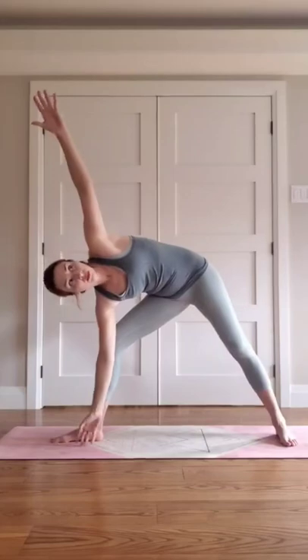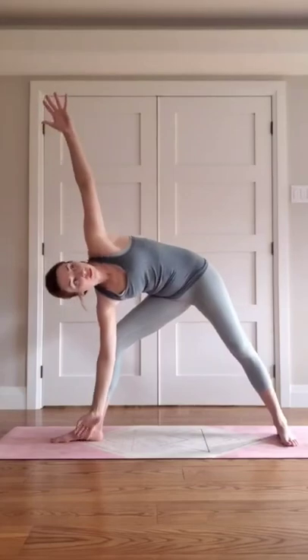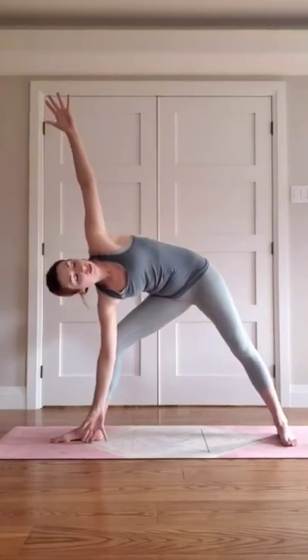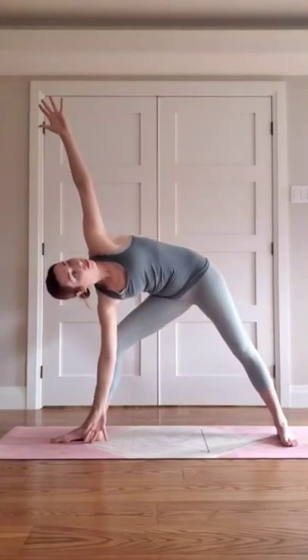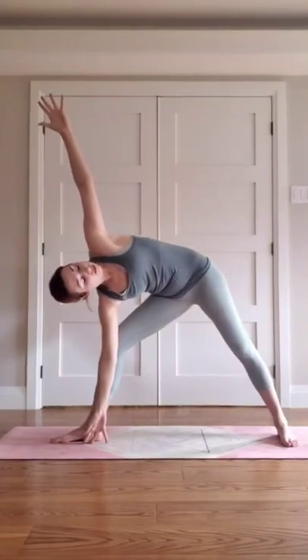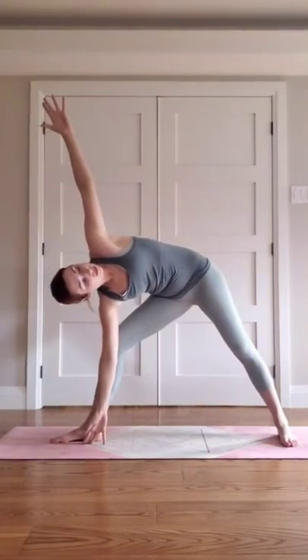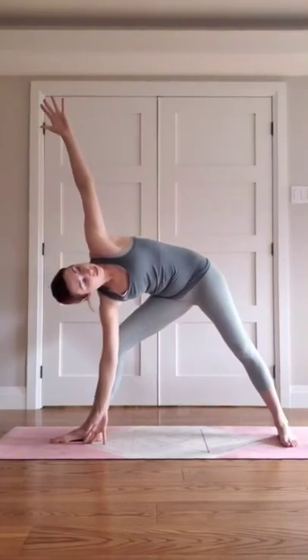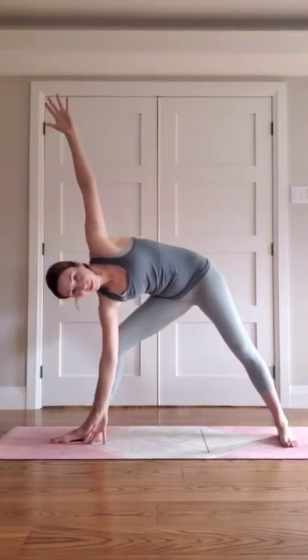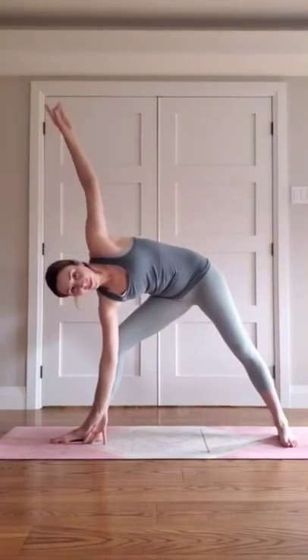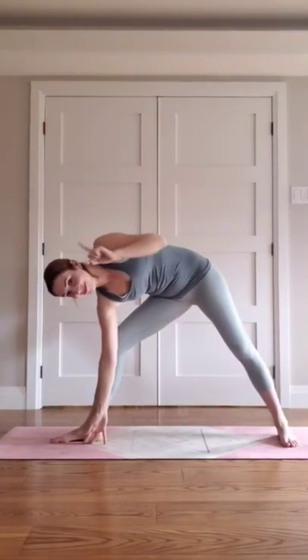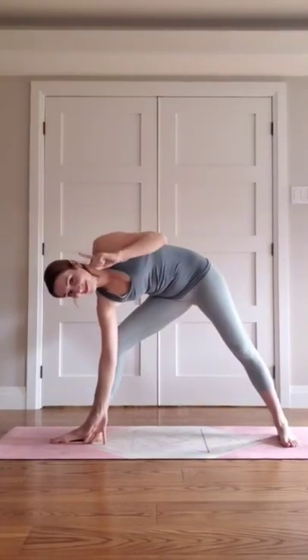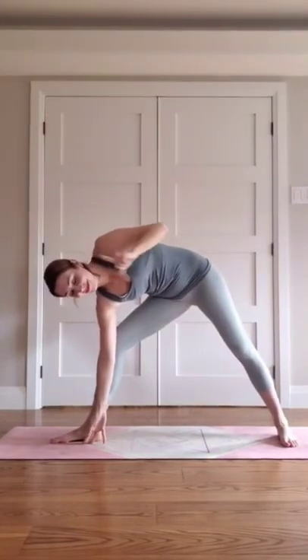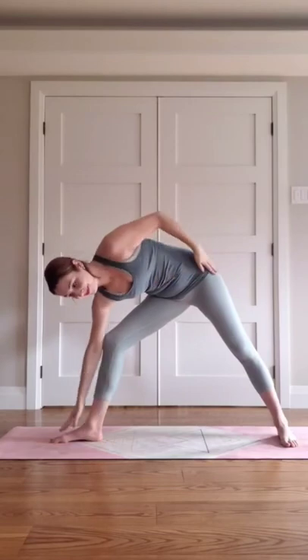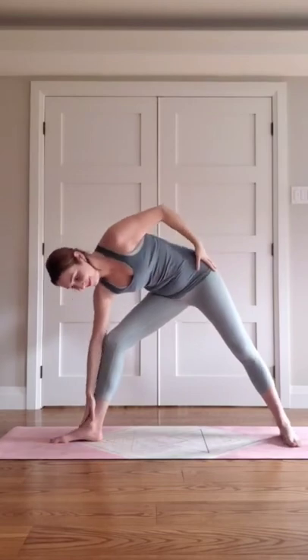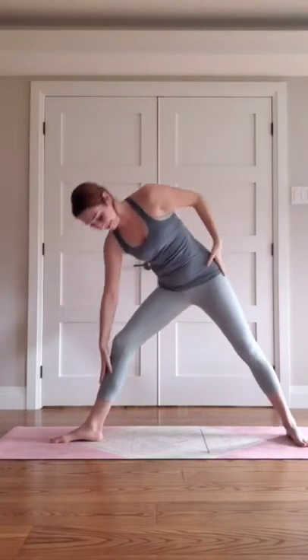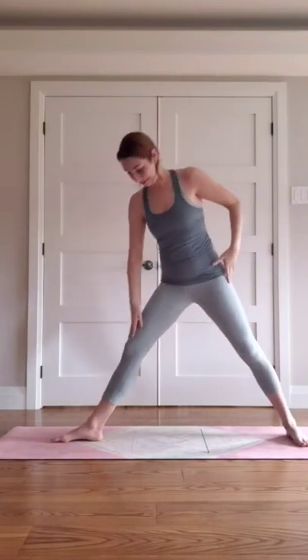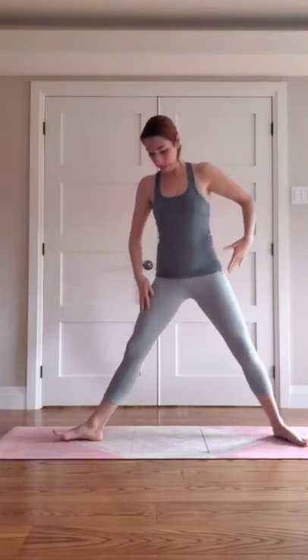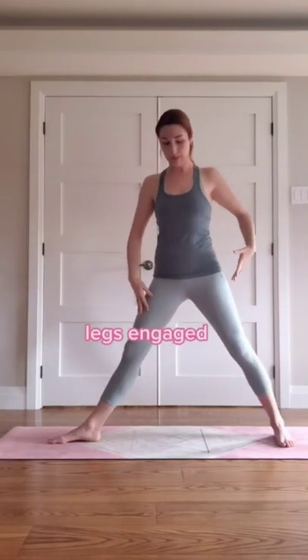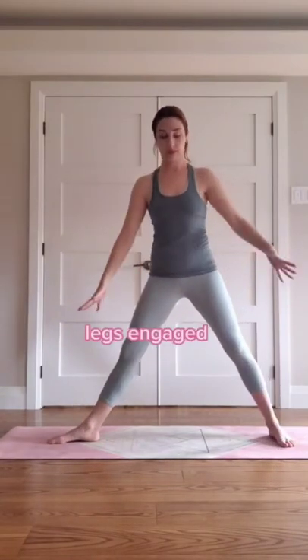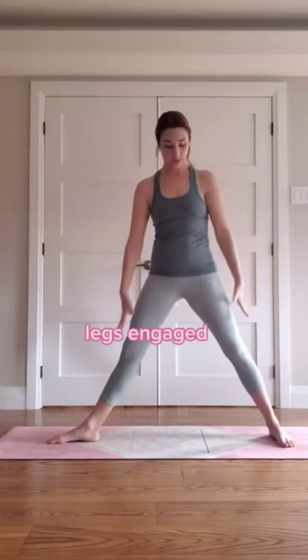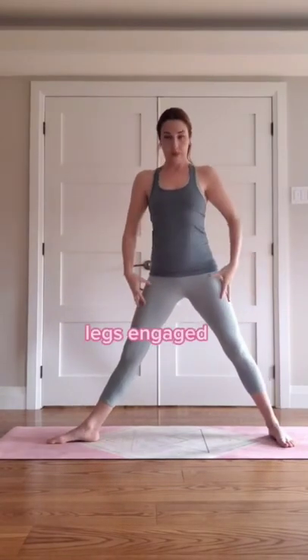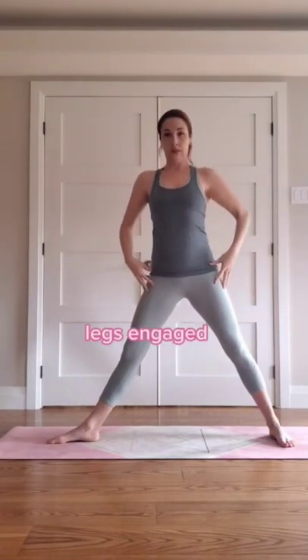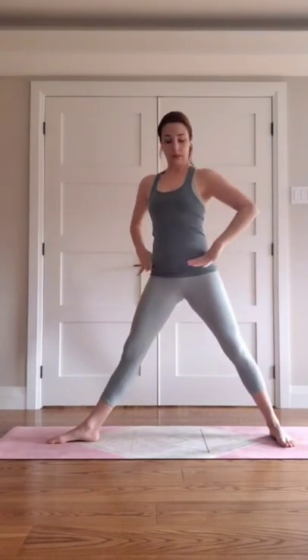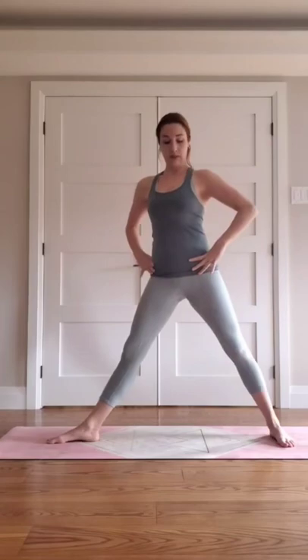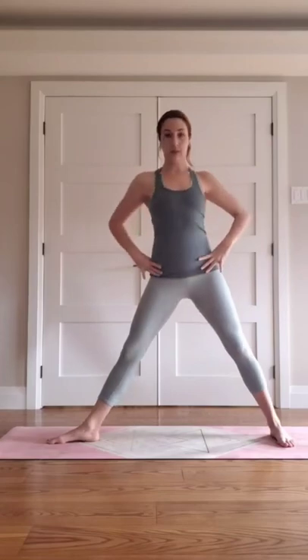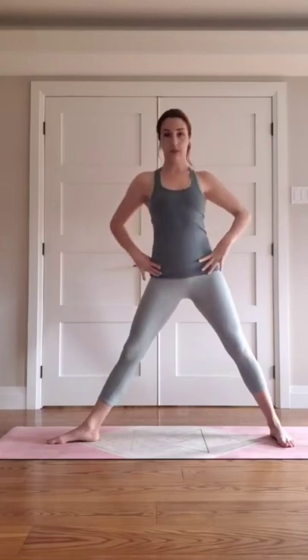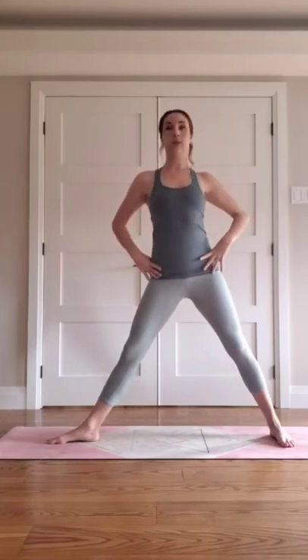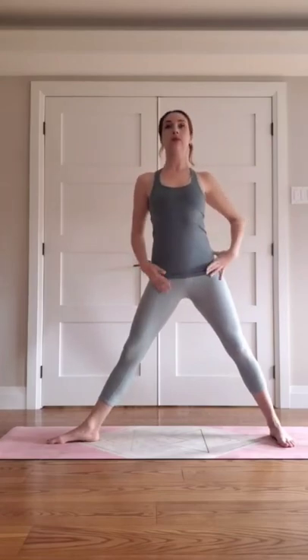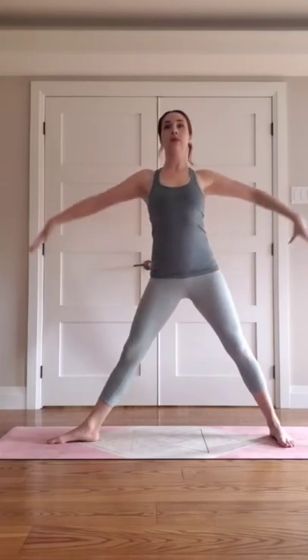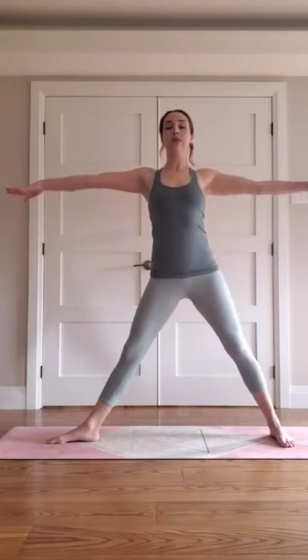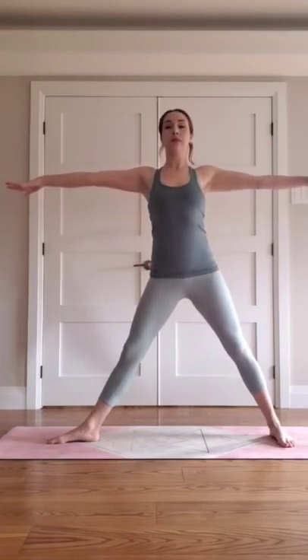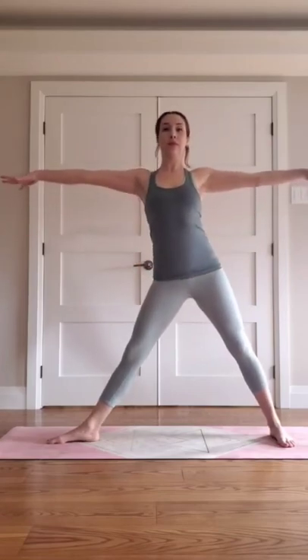If your triangle pose looks like this, I hate to say it, but you're doing it wrong. It's okay though, we can fix it. Let's start from the foundation first. Engage your quads to lift your knees up and really square your hips forward.